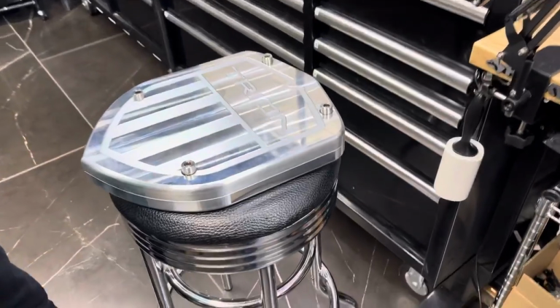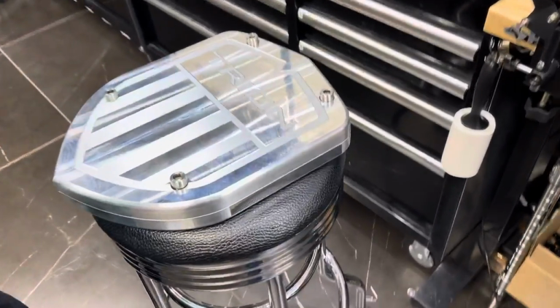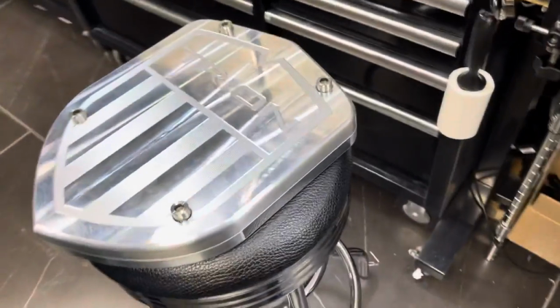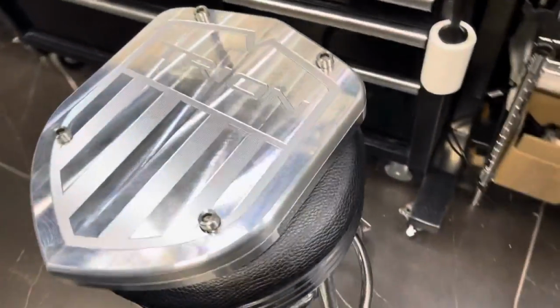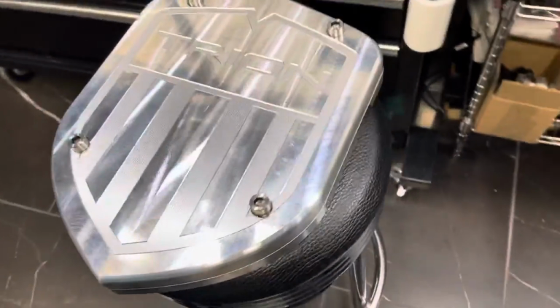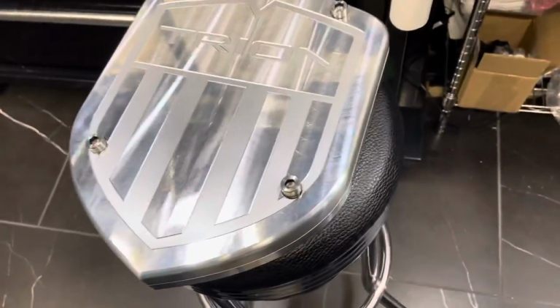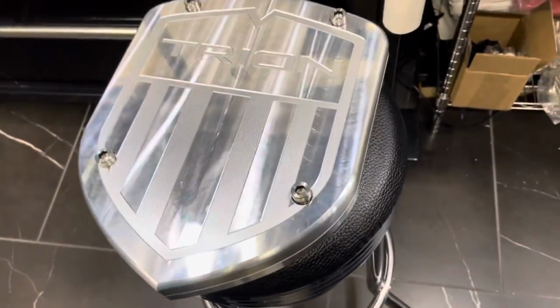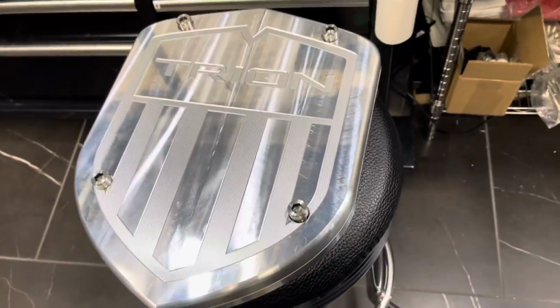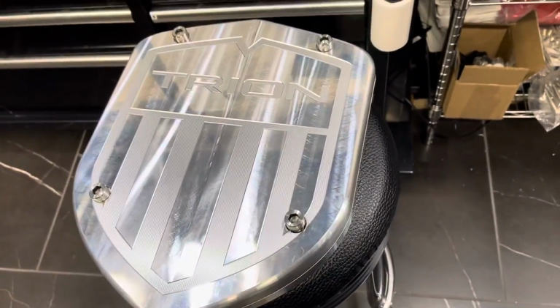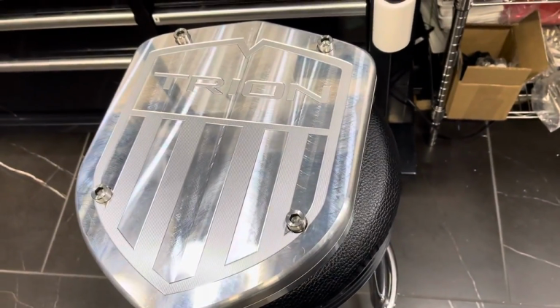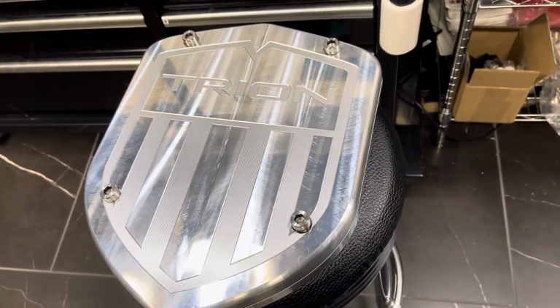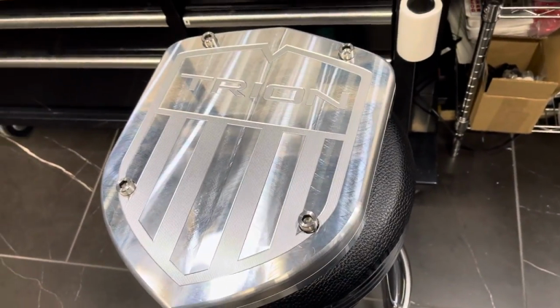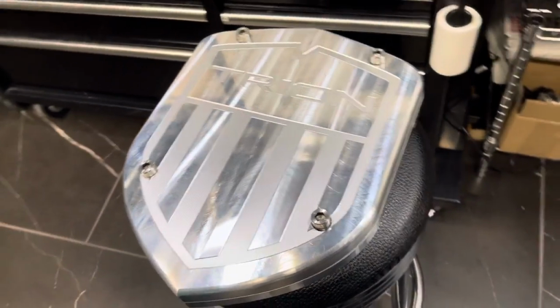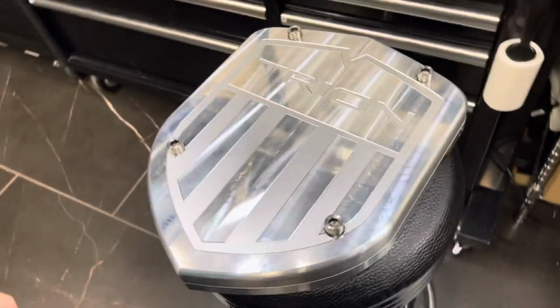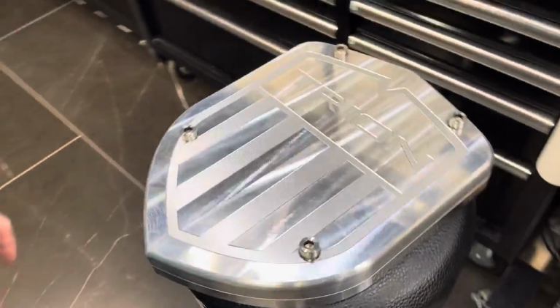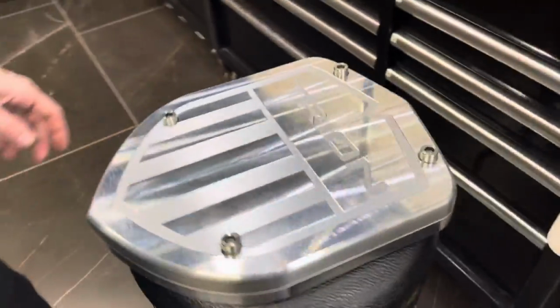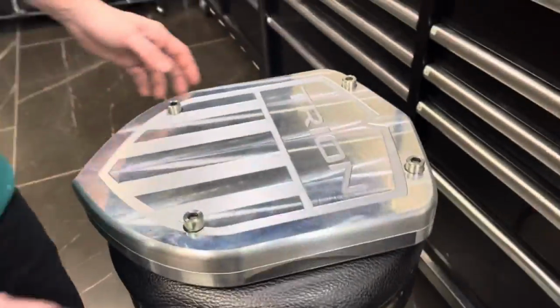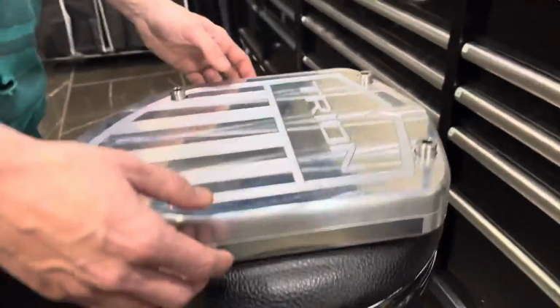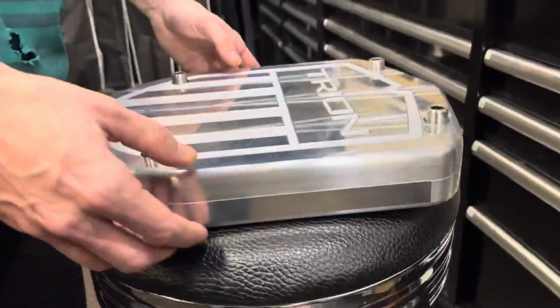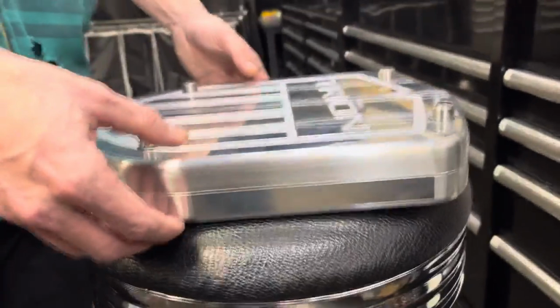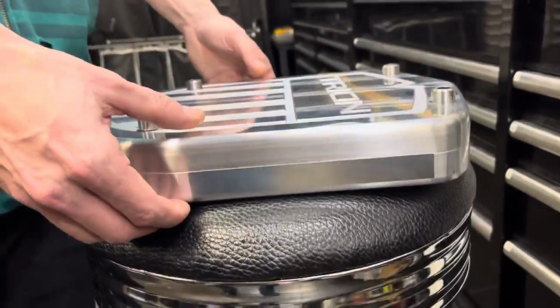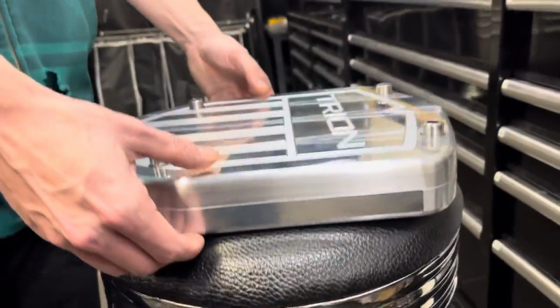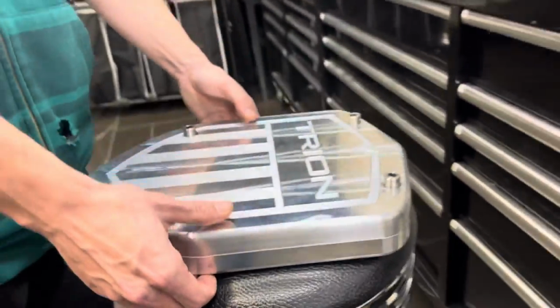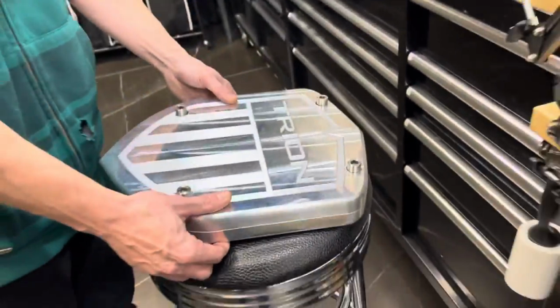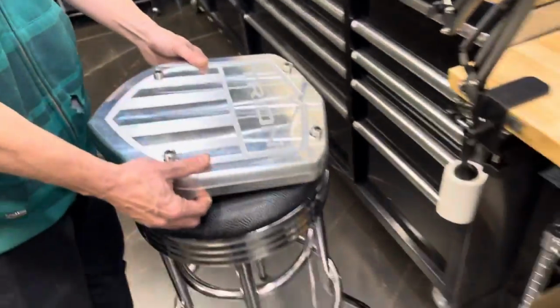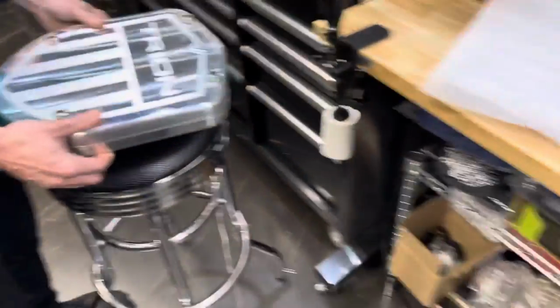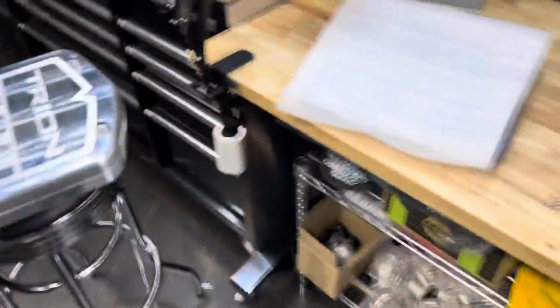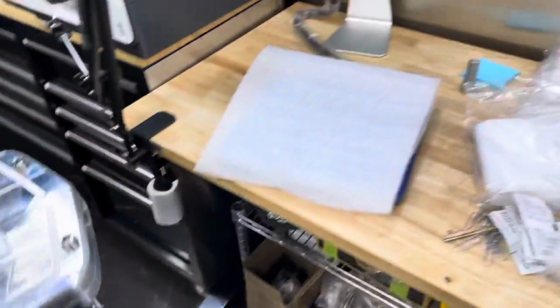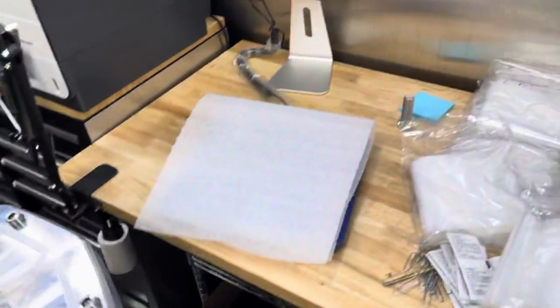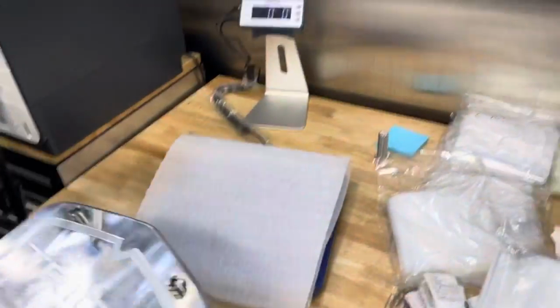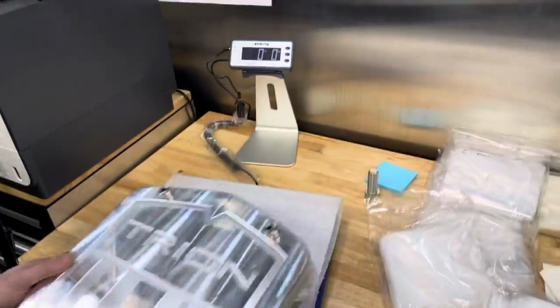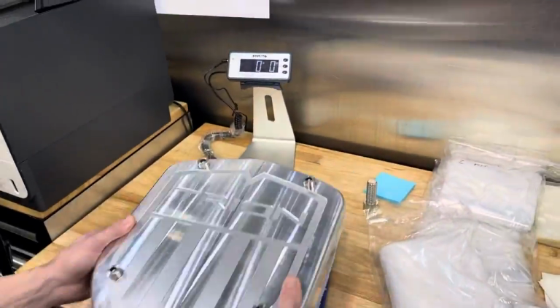All right guys, we're going to weigh this beast real quick. This is the hundred thousand dollar try-on mega brick — super thick. There's the scale.